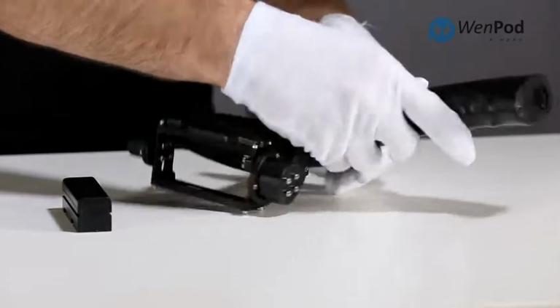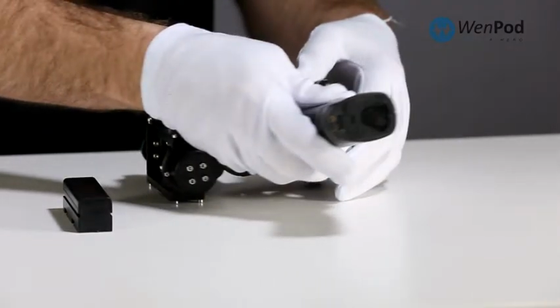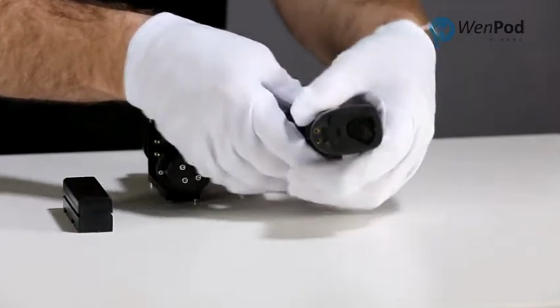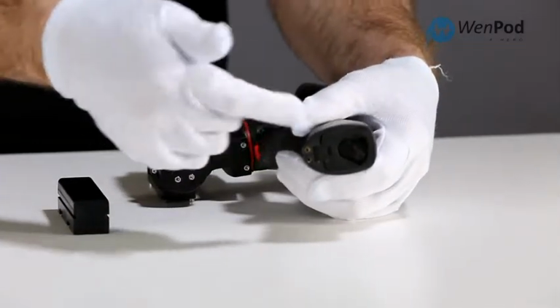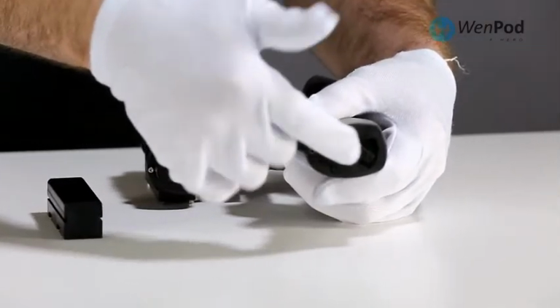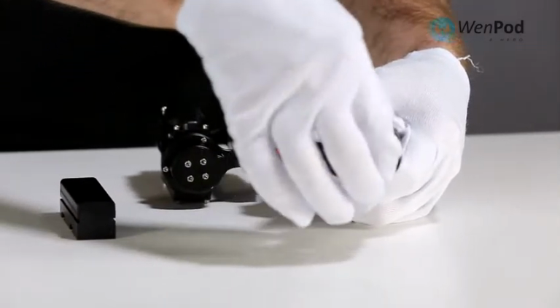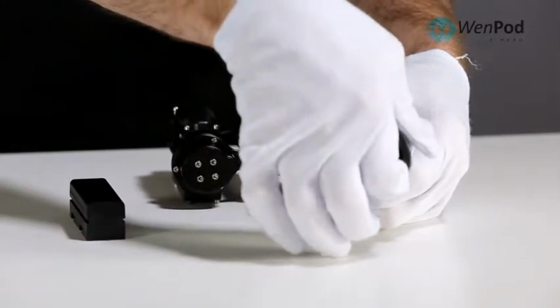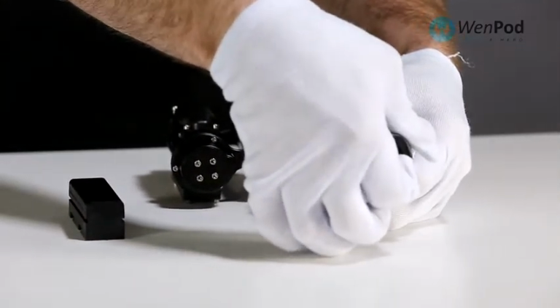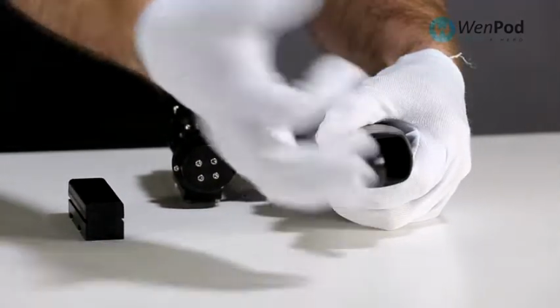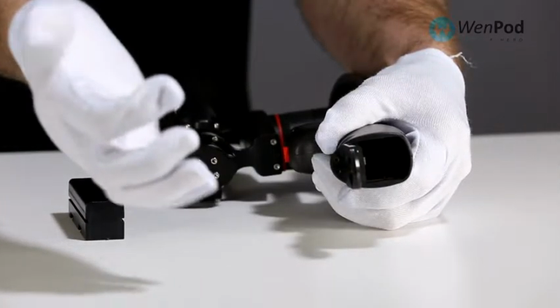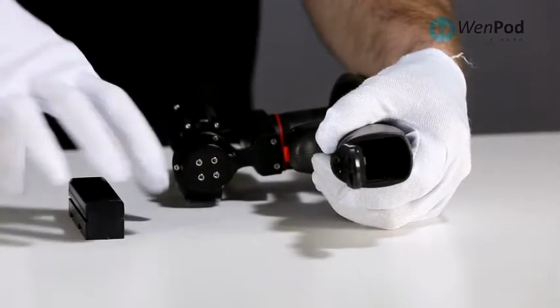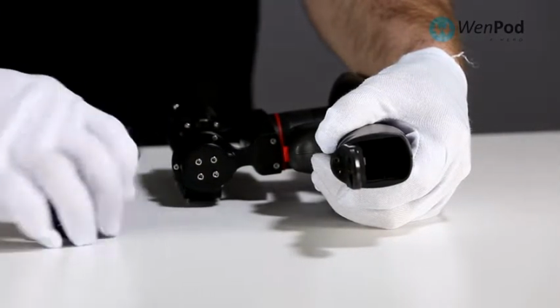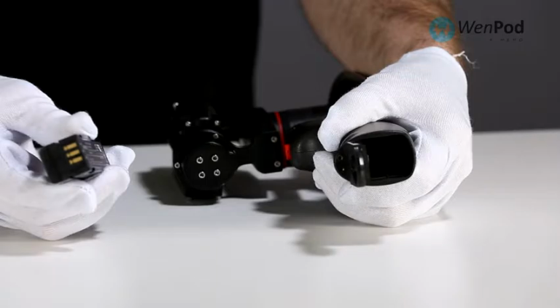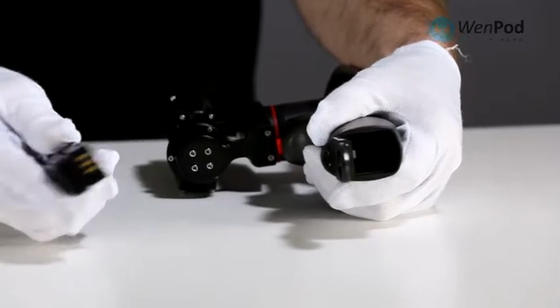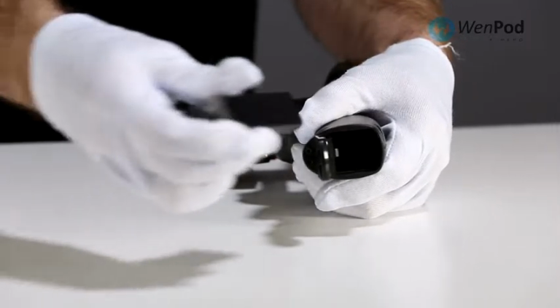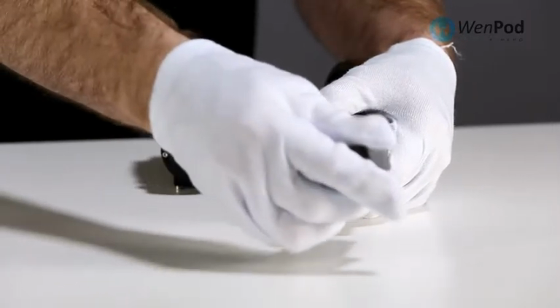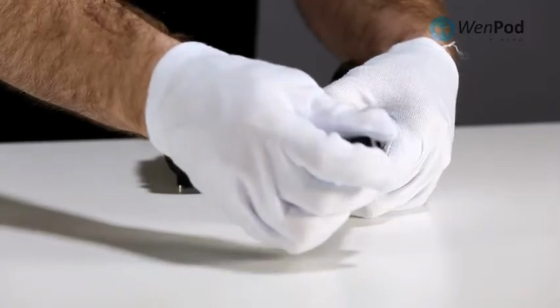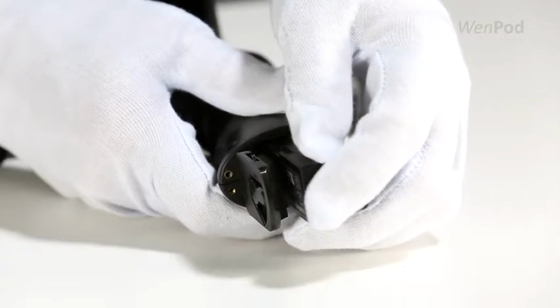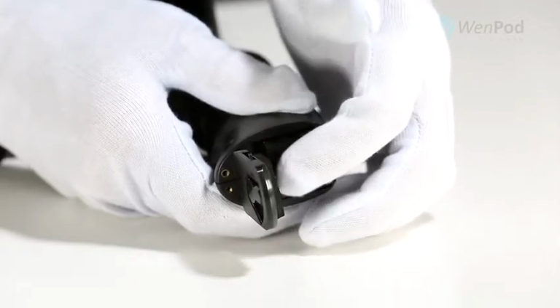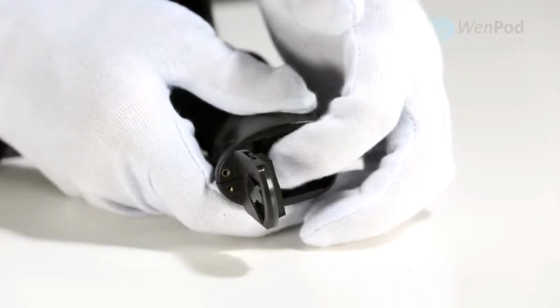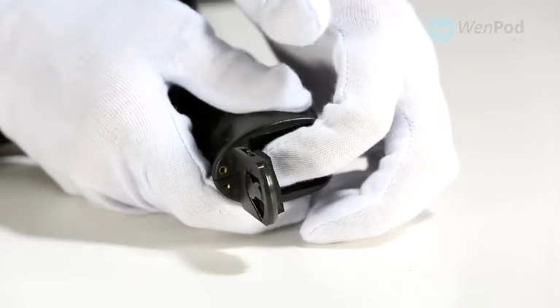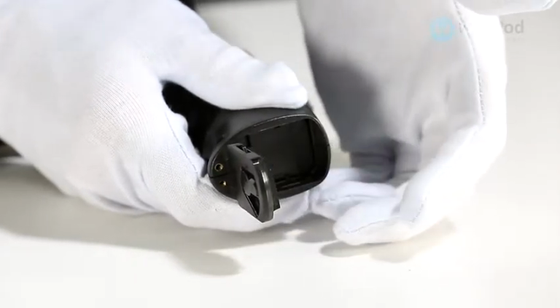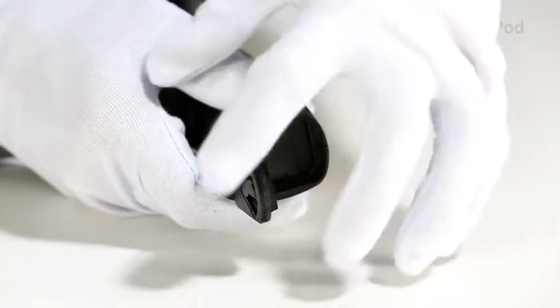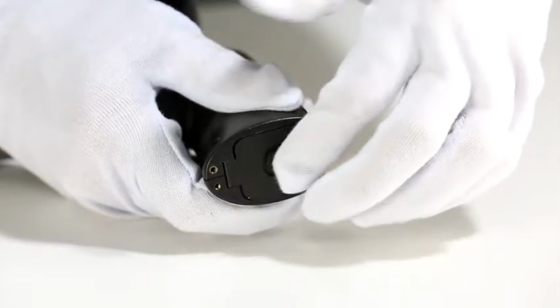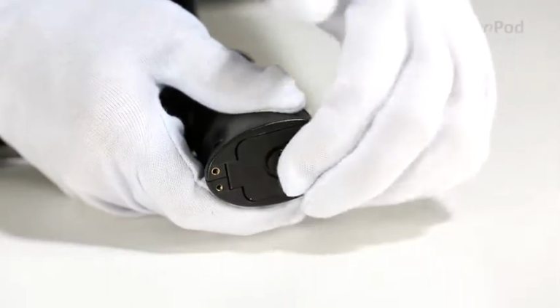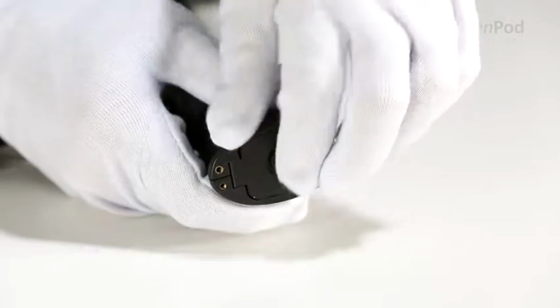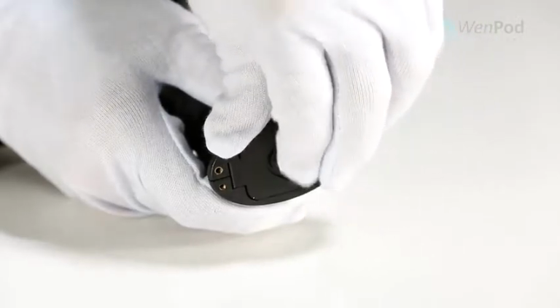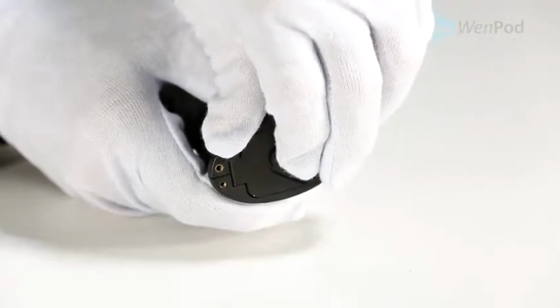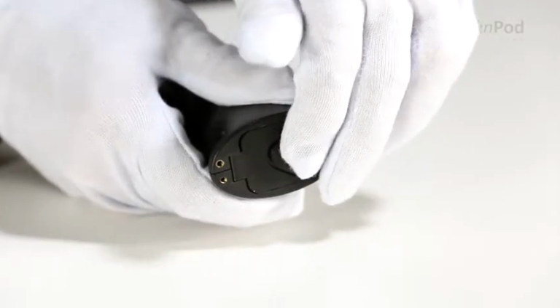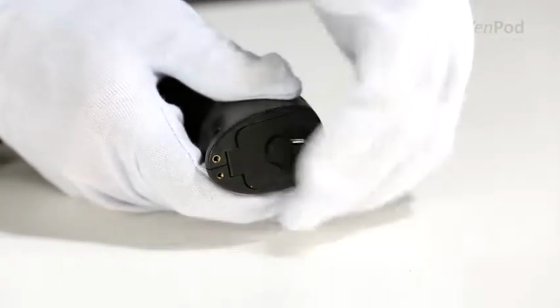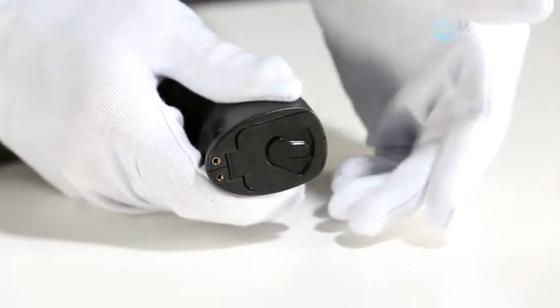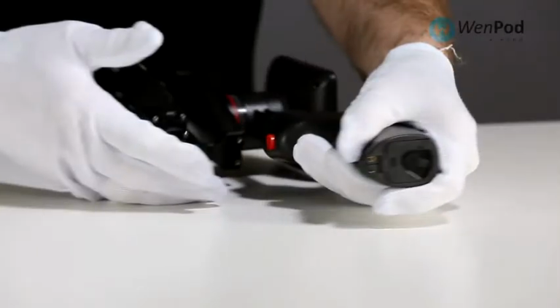Begin setup by installing the battery. Open the compartment on the bottom of the device and insert the battery with the electric contacts going in first. Close the compartment door to secure the battery.